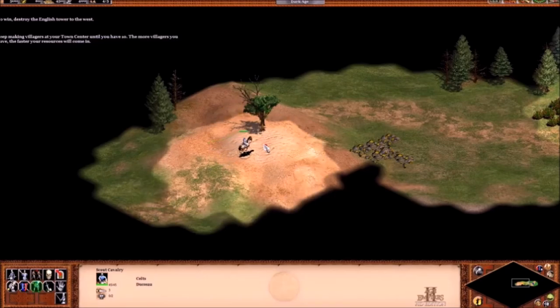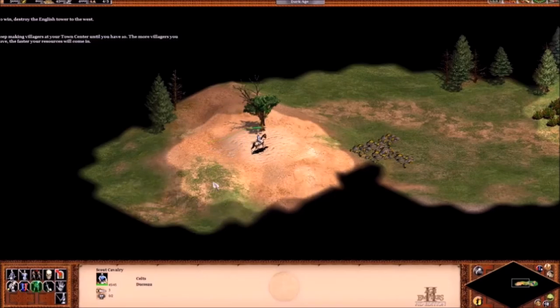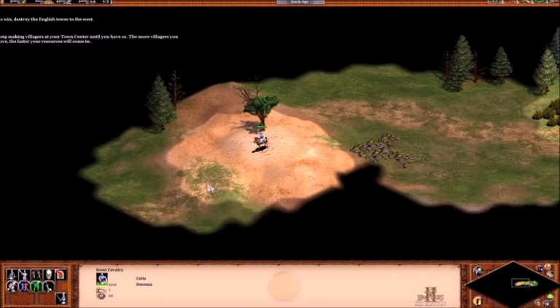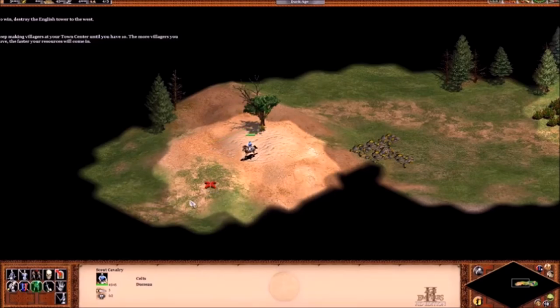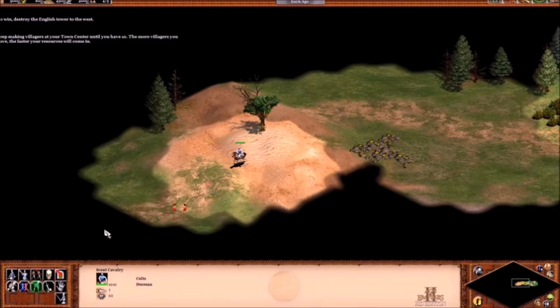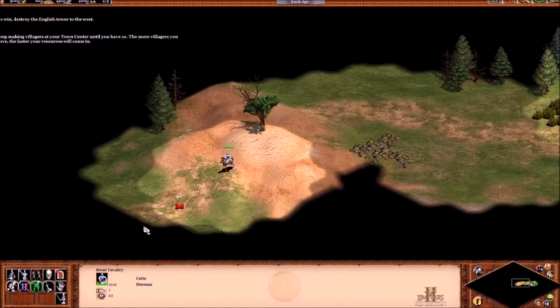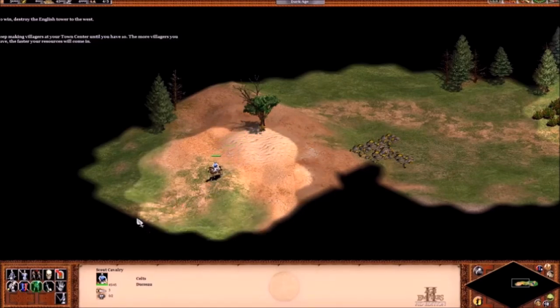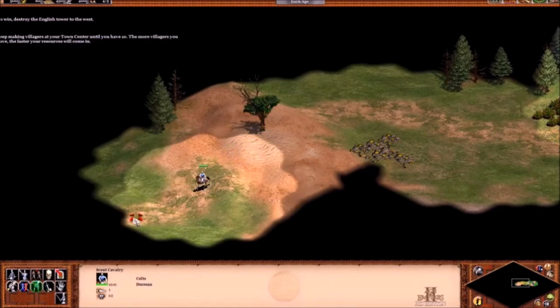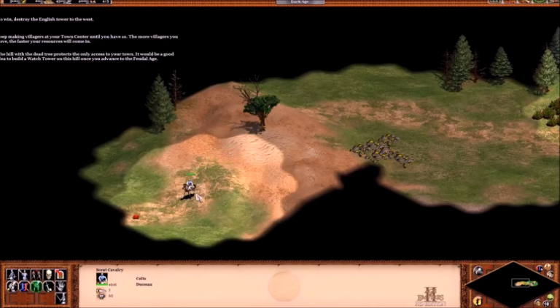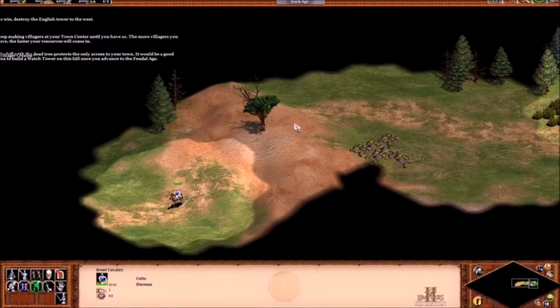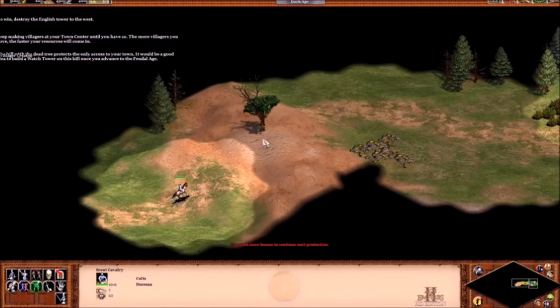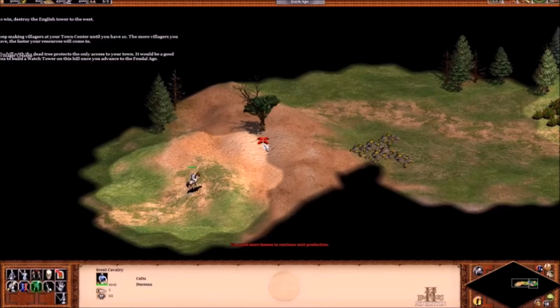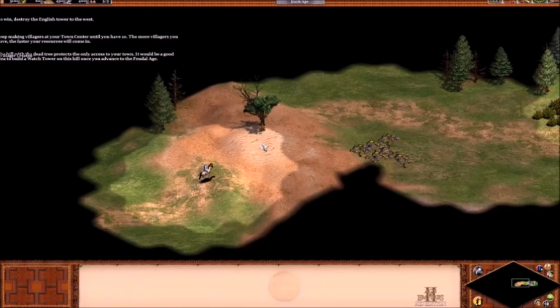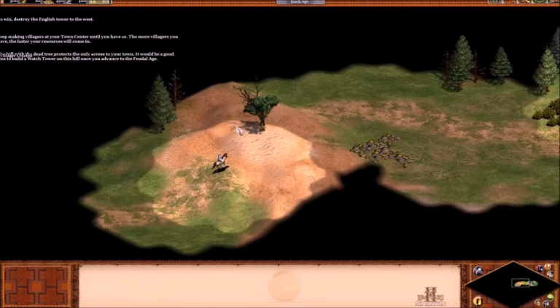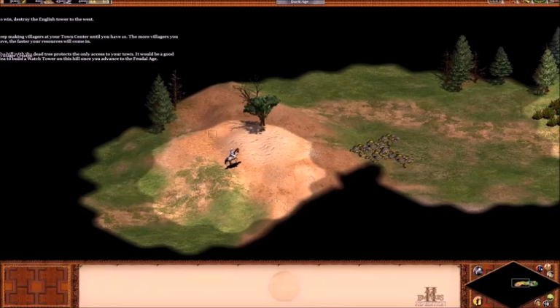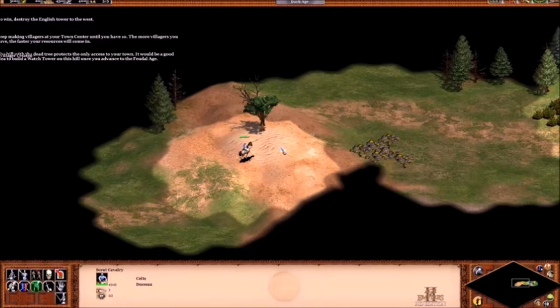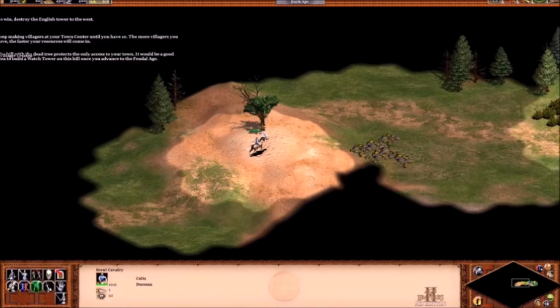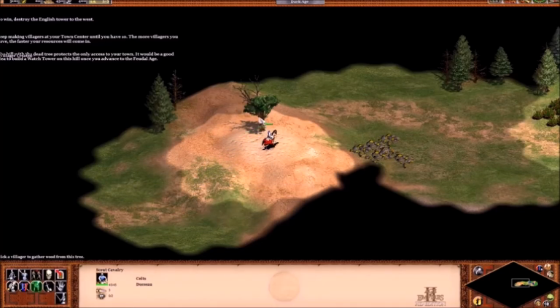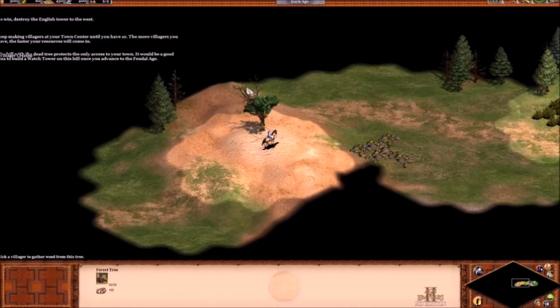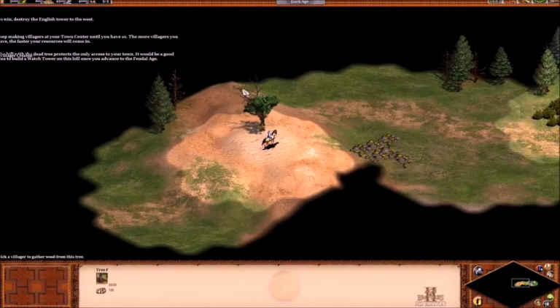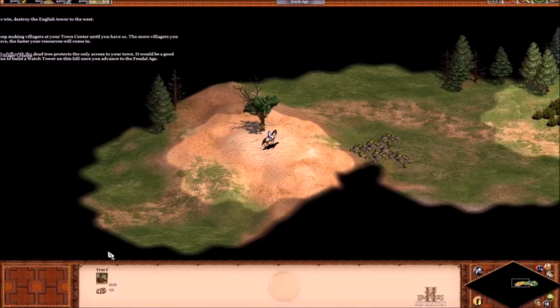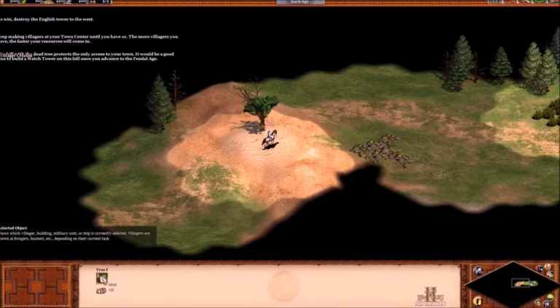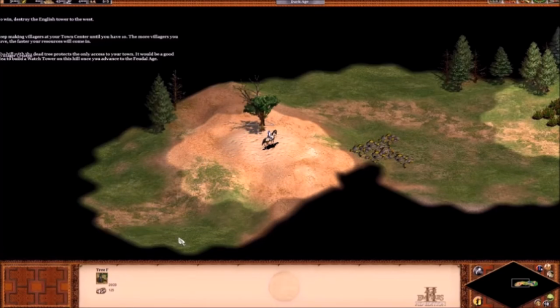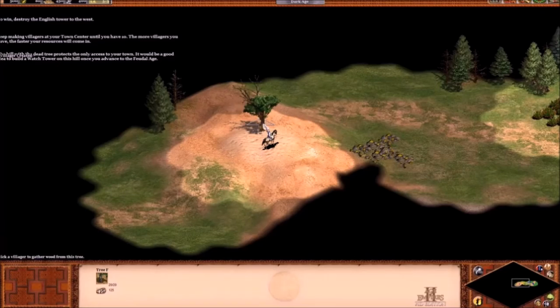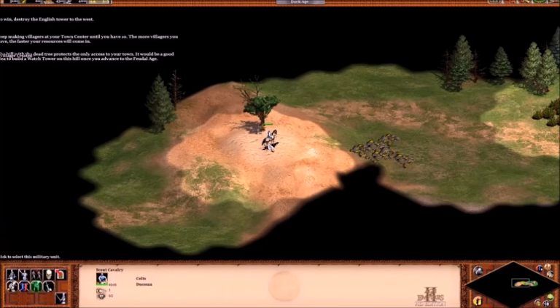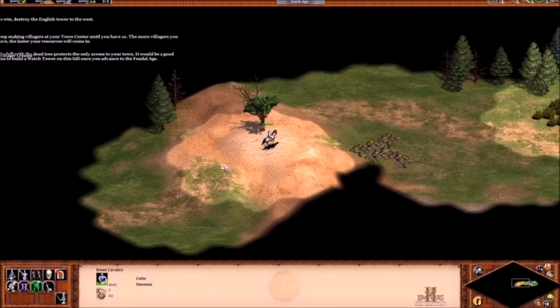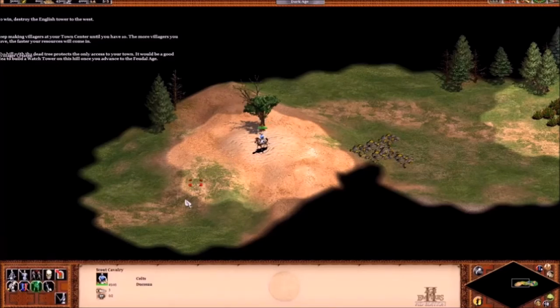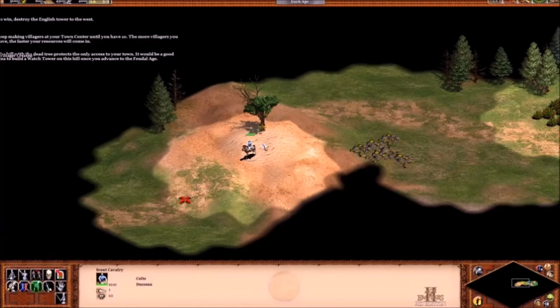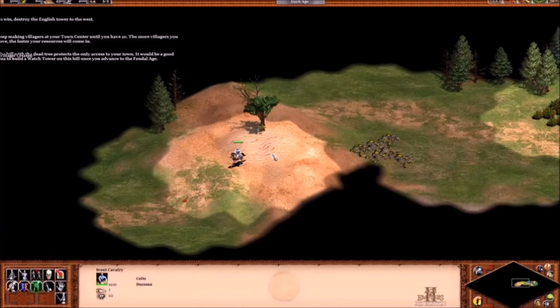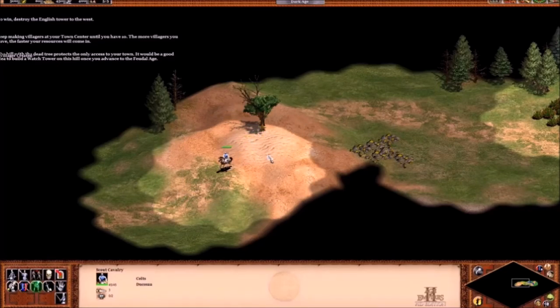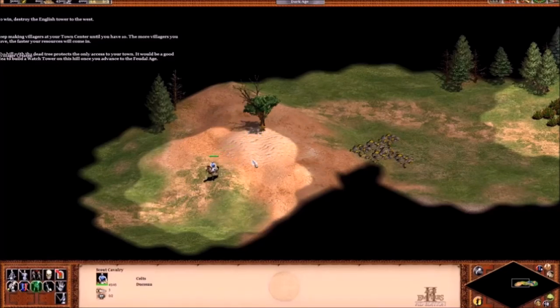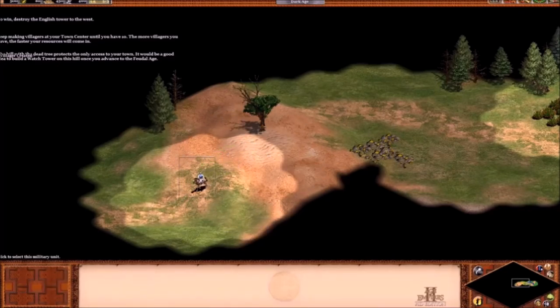There are also things you can research to help you out. The hill to the shed in the wood protects the only access to your town — it would be a good idea to build a watchtower on this hill once you advance to the Feudal Age.